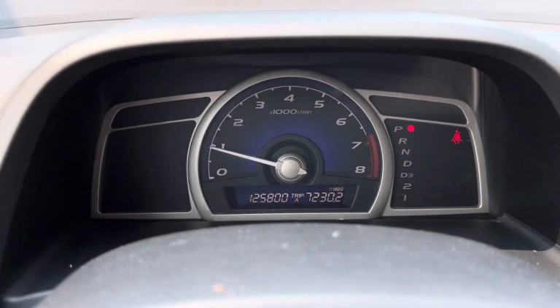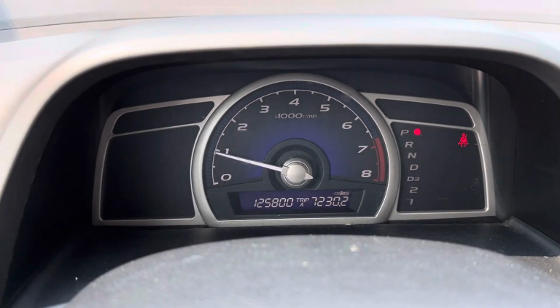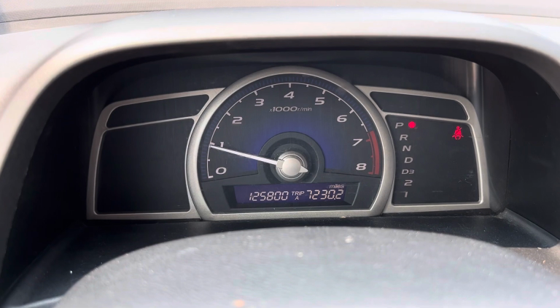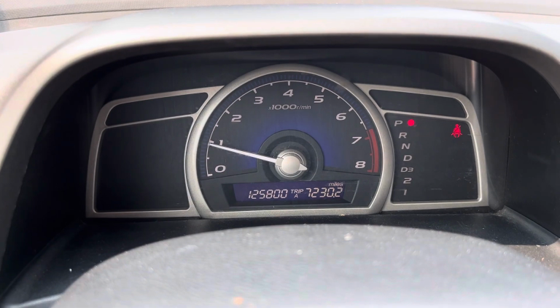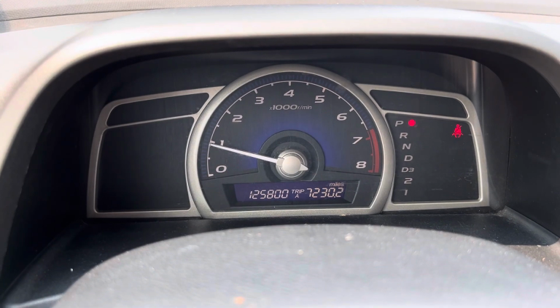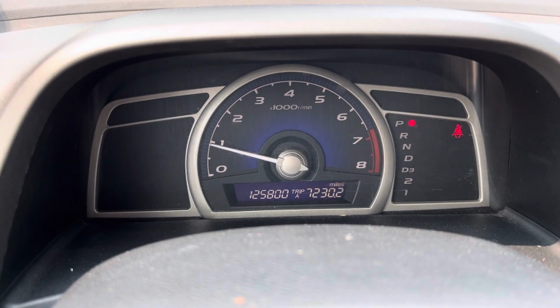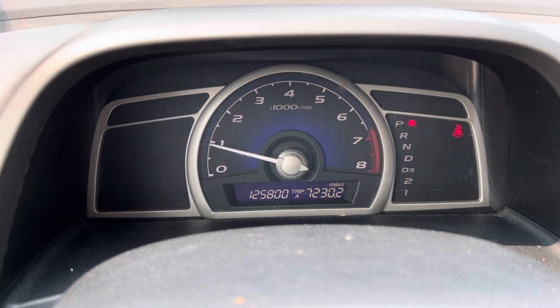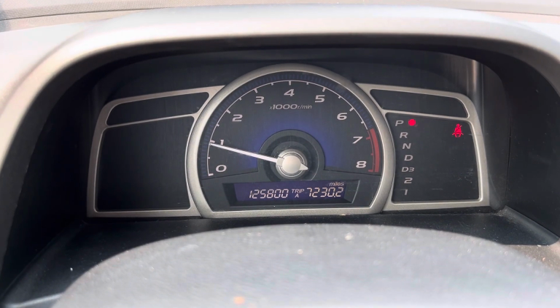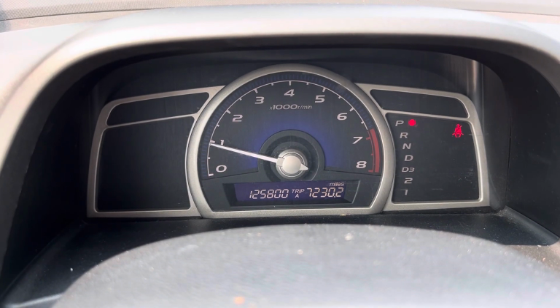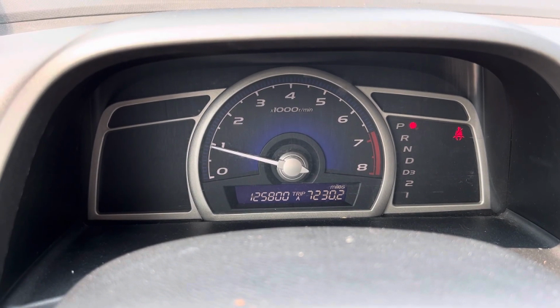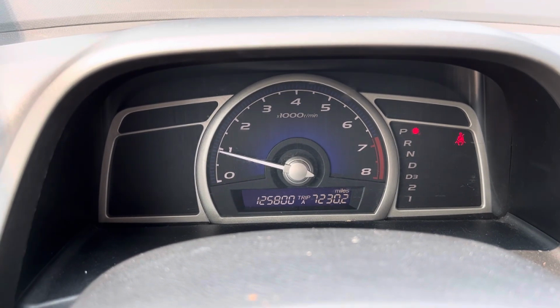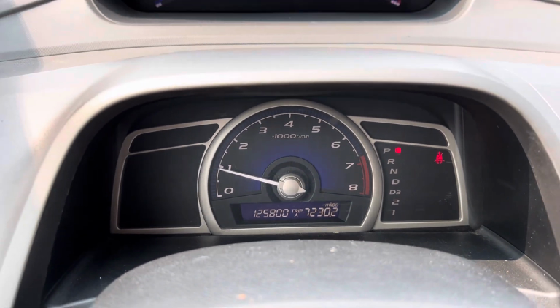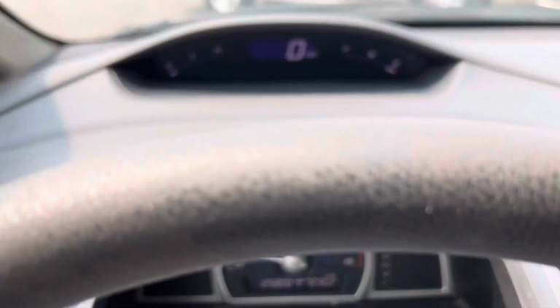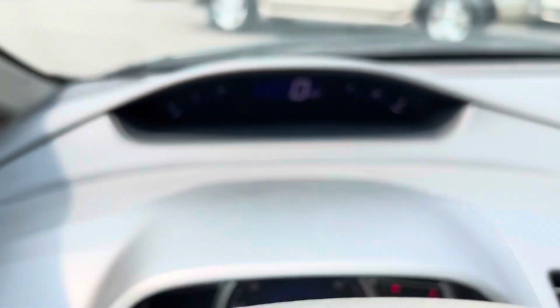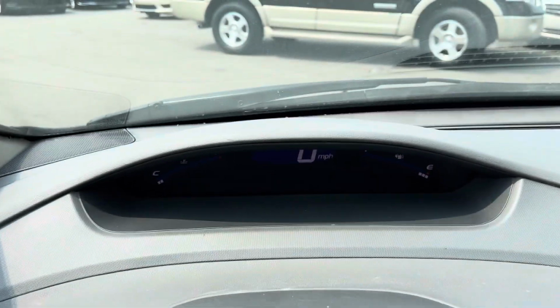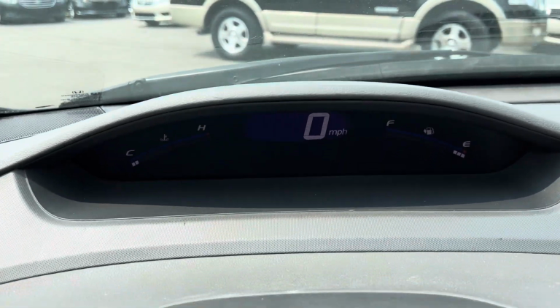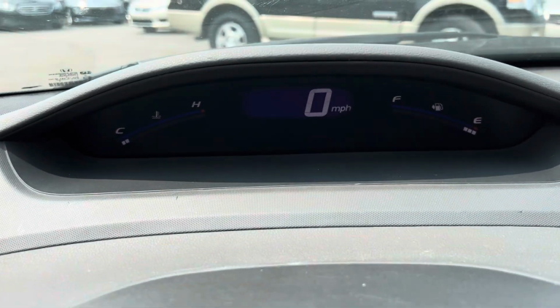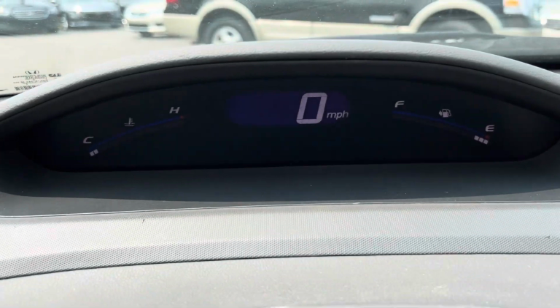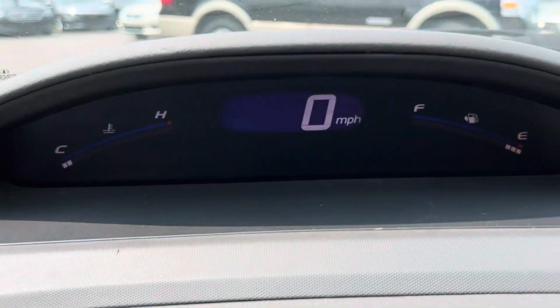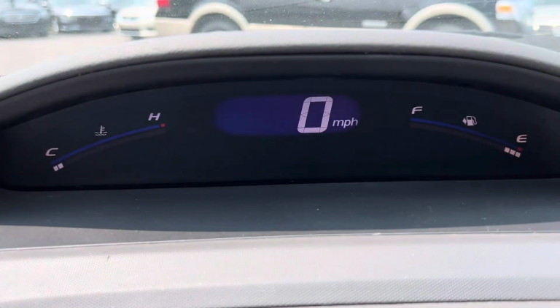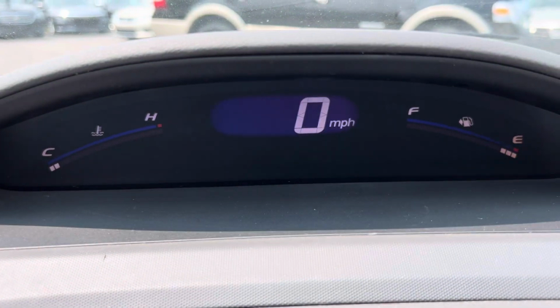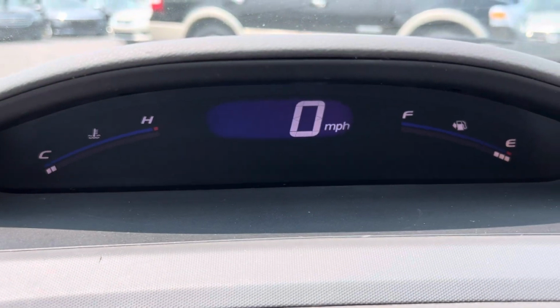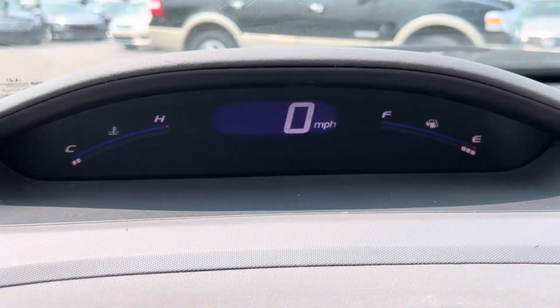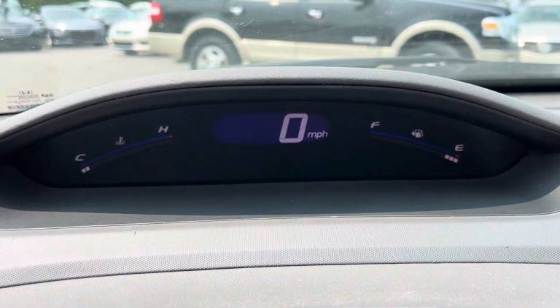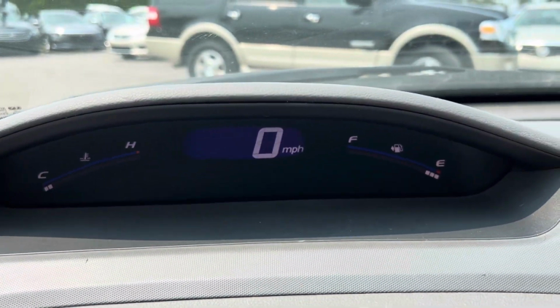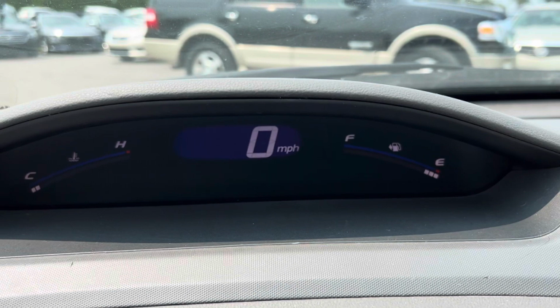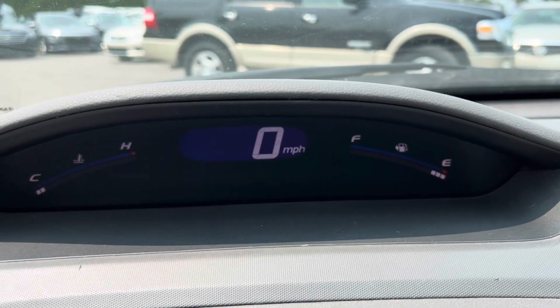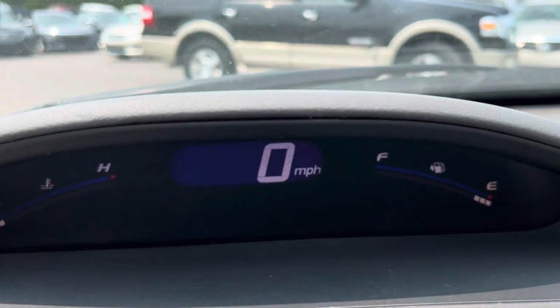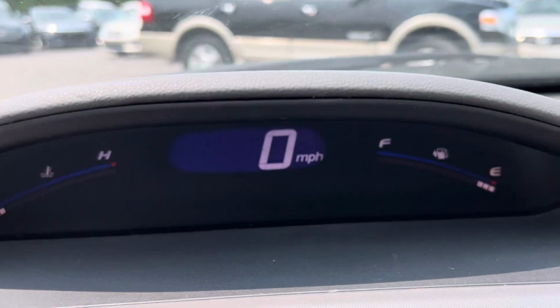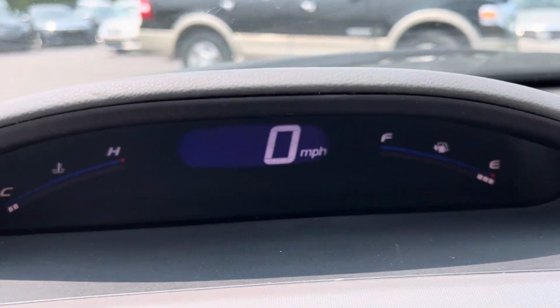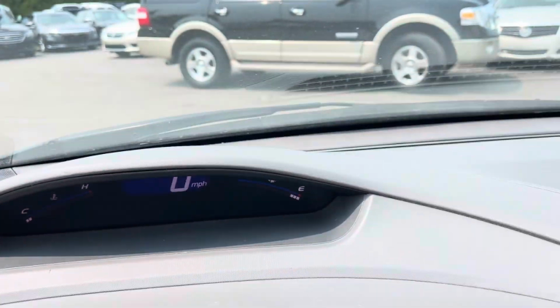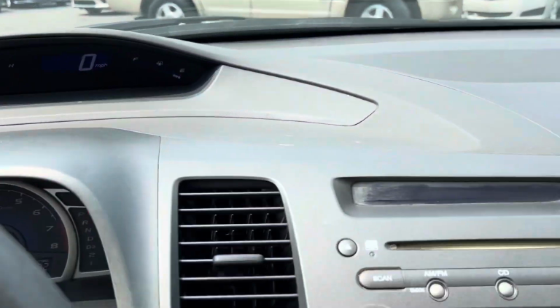Here's a close-up of your dash. So 125,800 miles. Then you've got this secondary little dash display up here, which has a digital readout of your fuel and miles per hour.